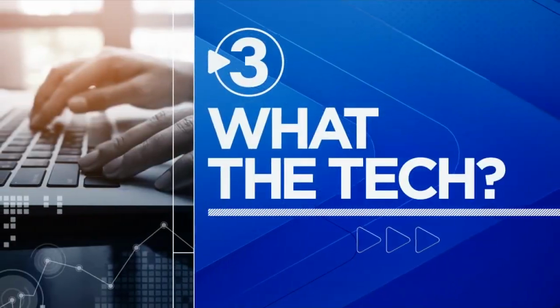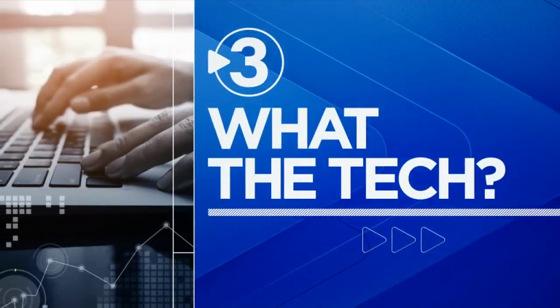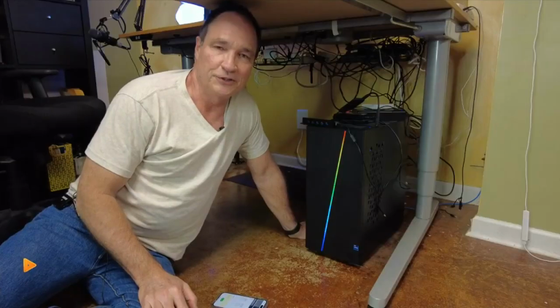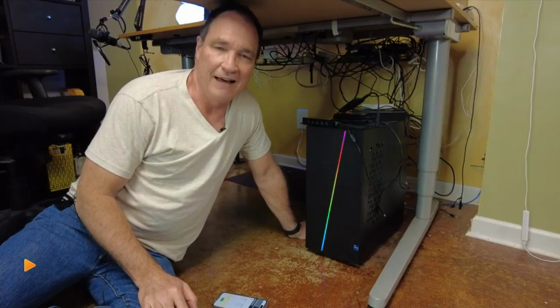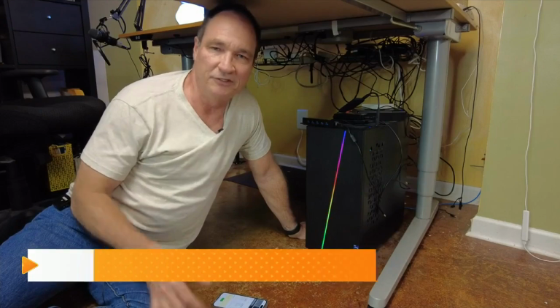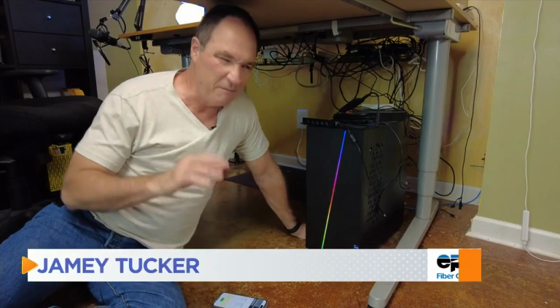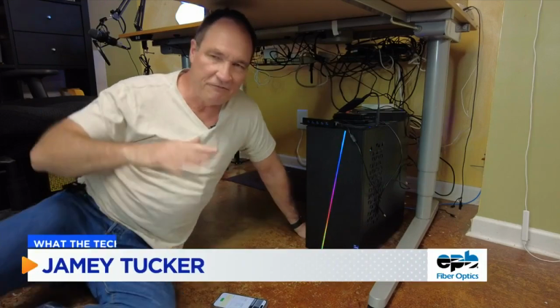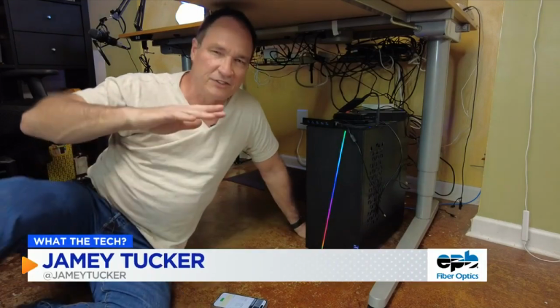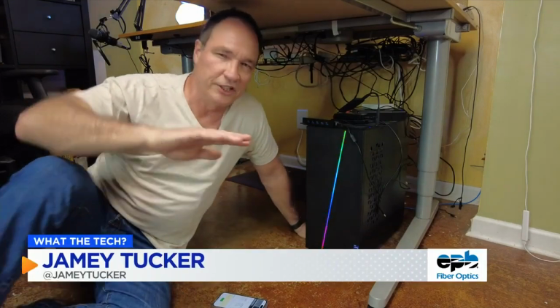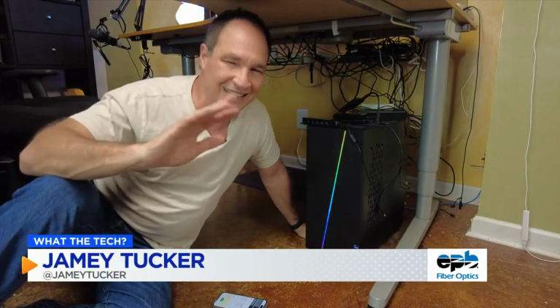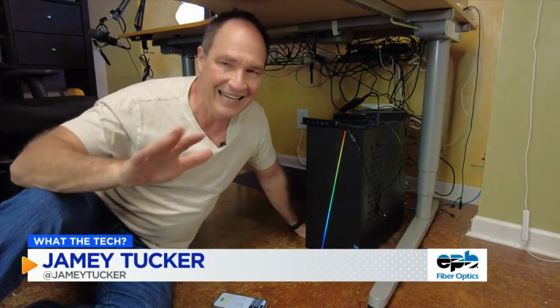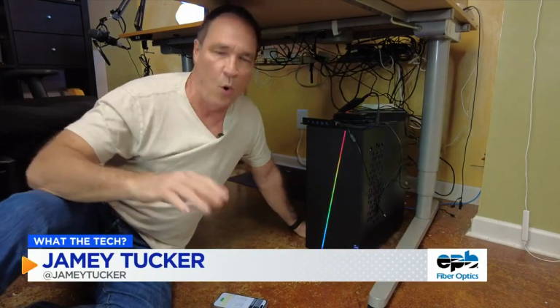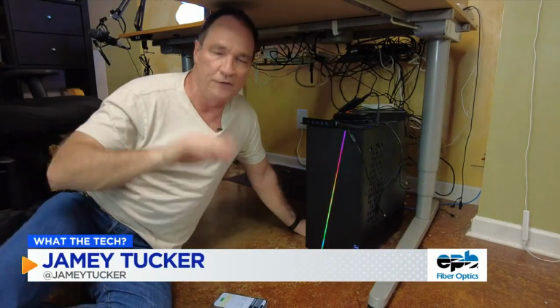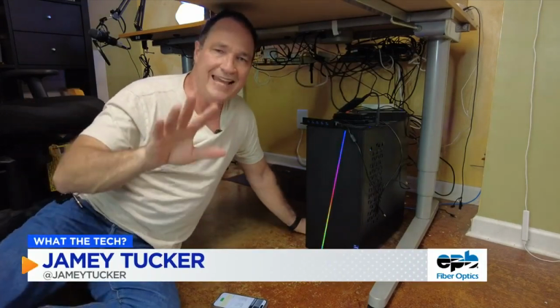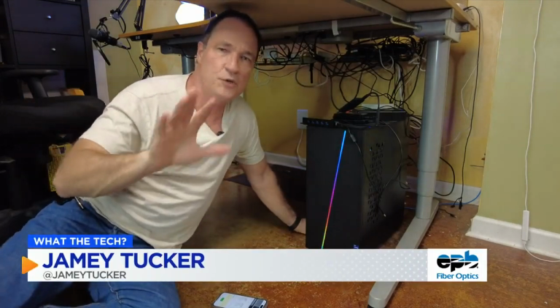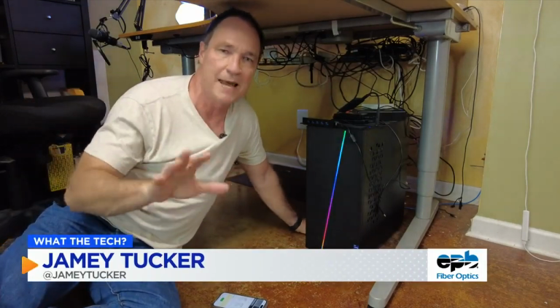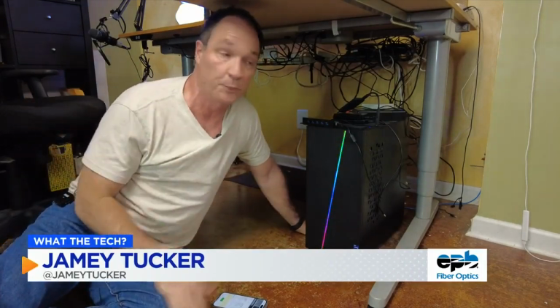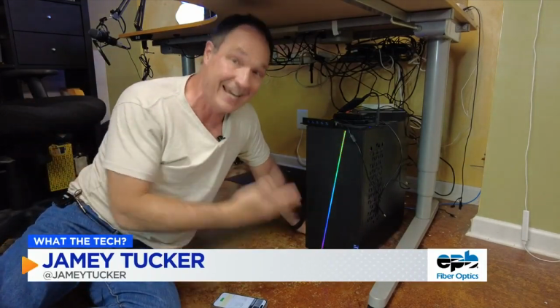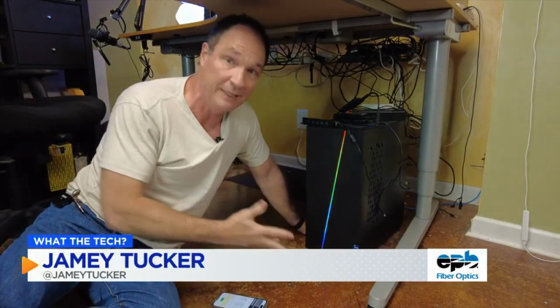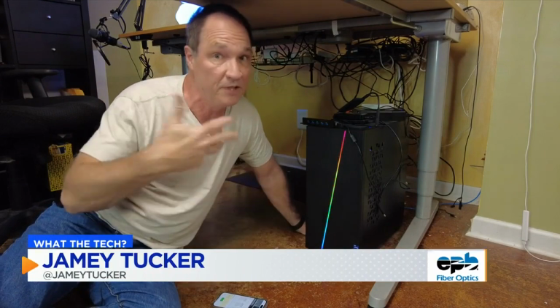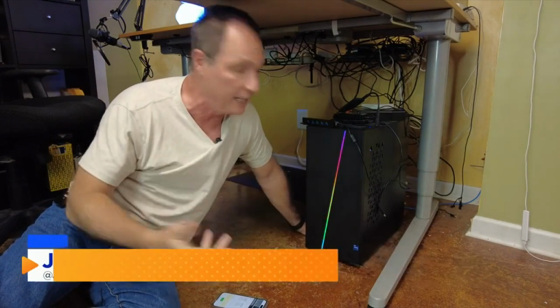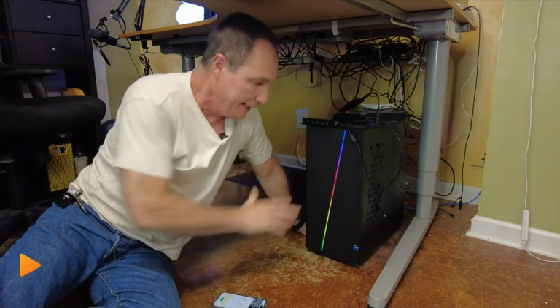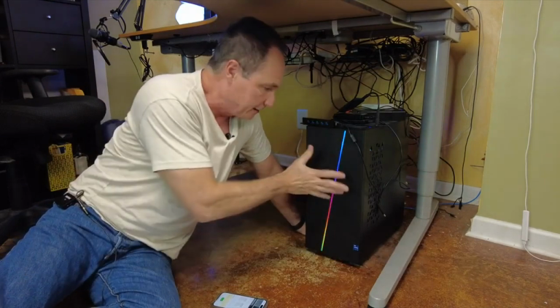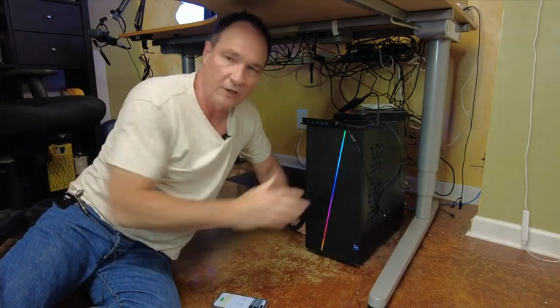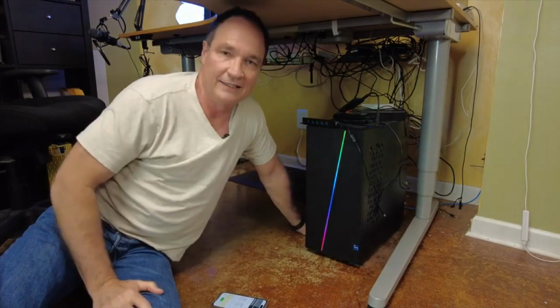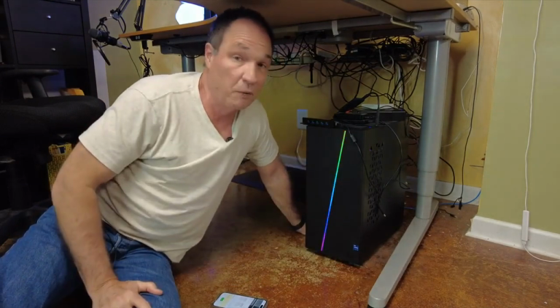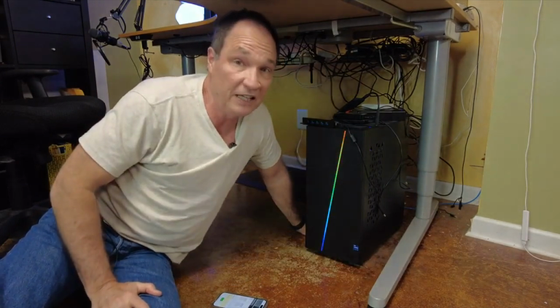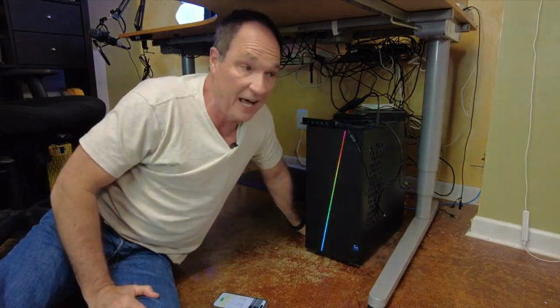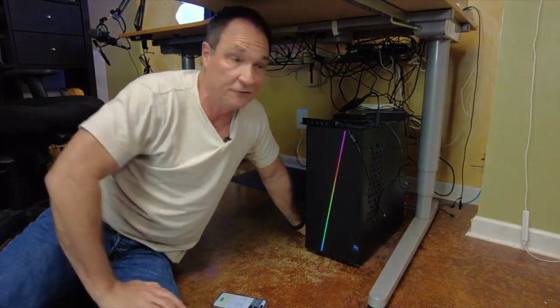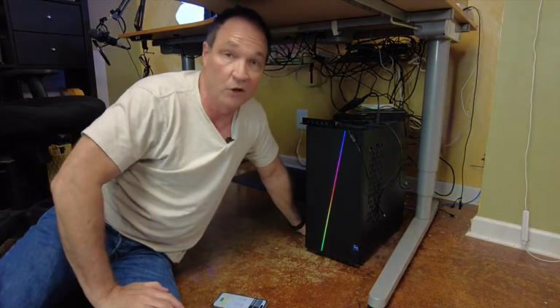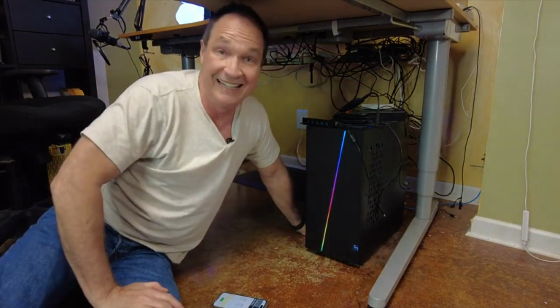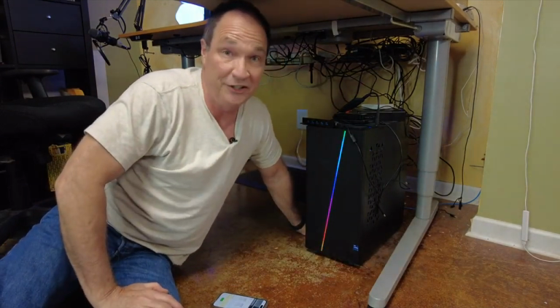Our computers used to have a lifespan of maybe five or six years, not anymore. If you take a few steps to protect them and keep them running, a computer like this is perfectly fine for over 10 years.